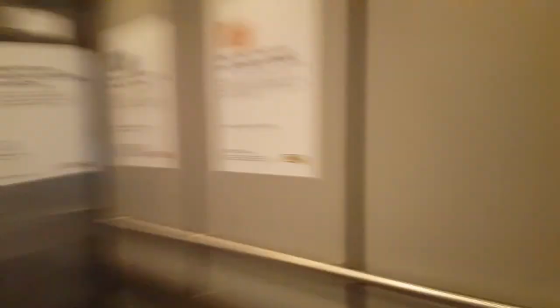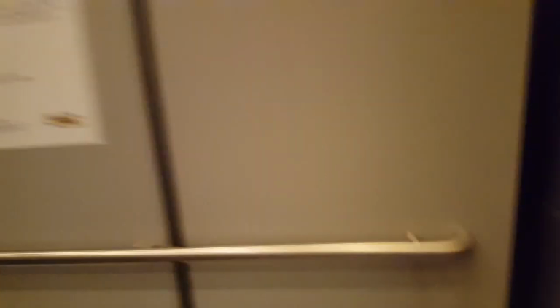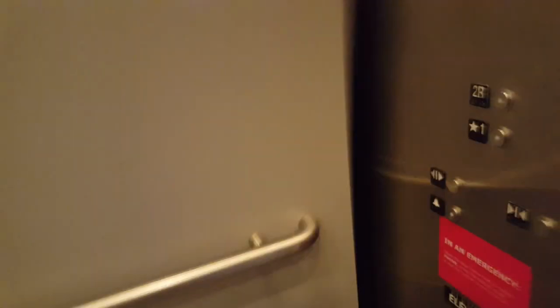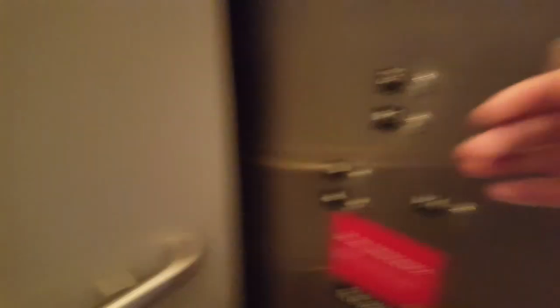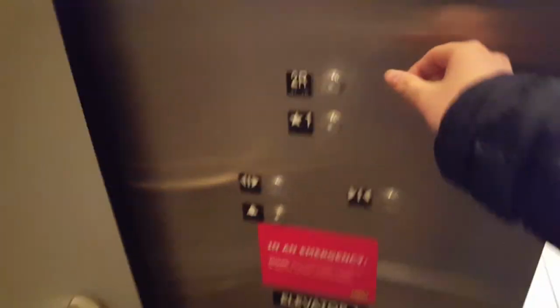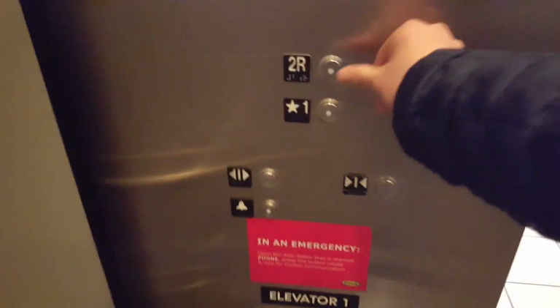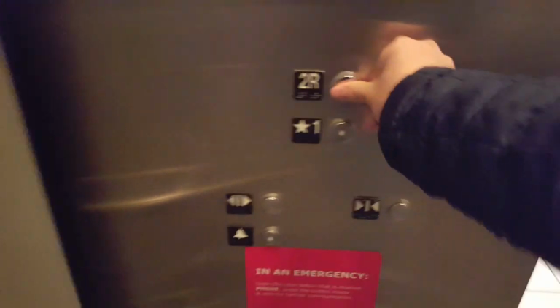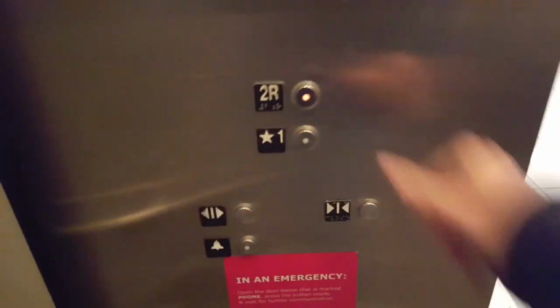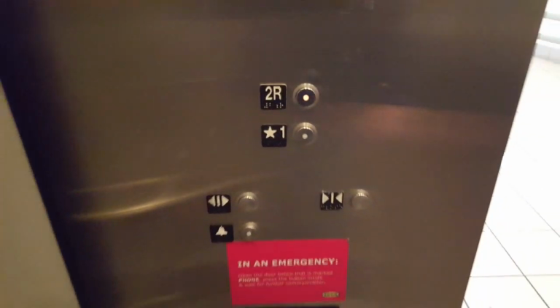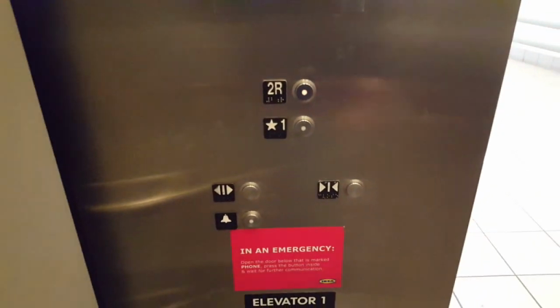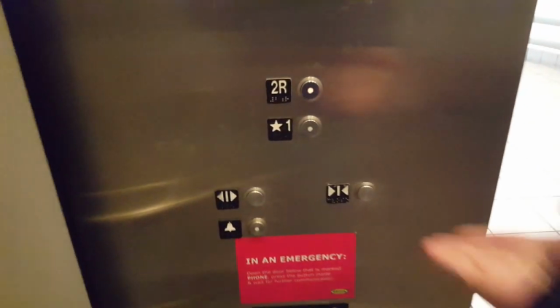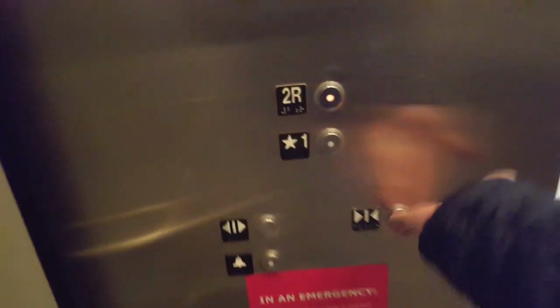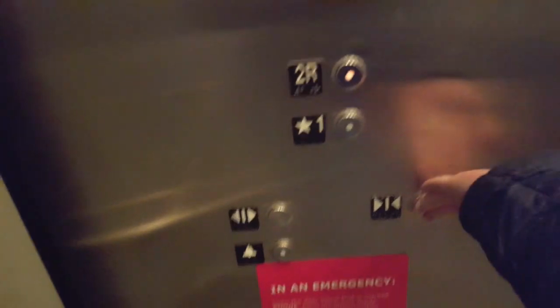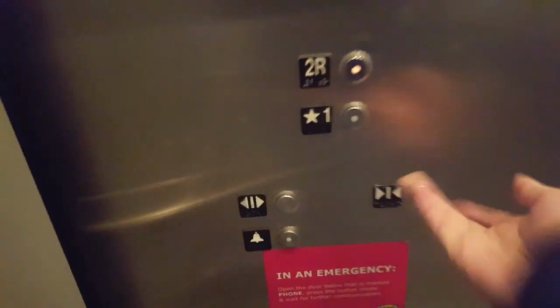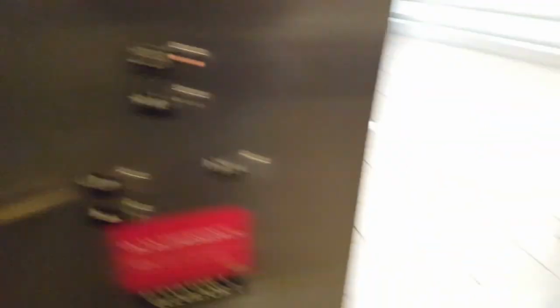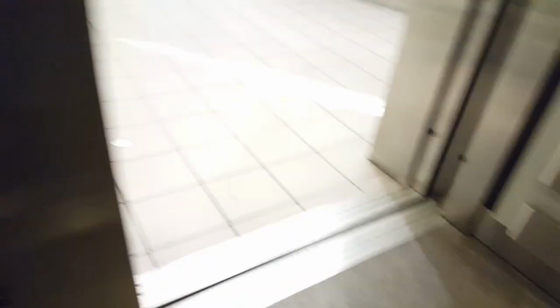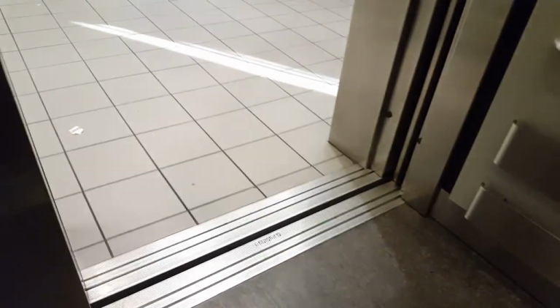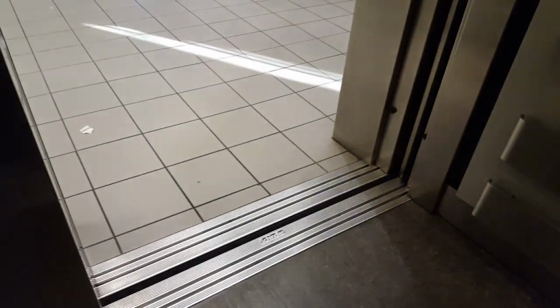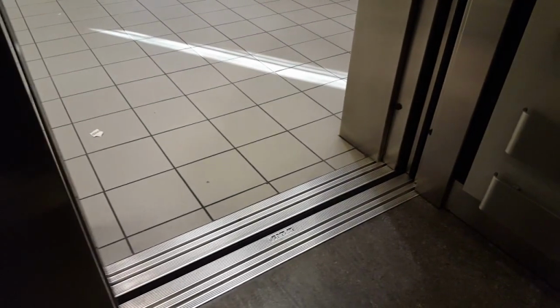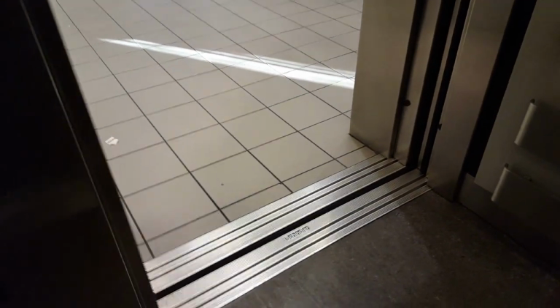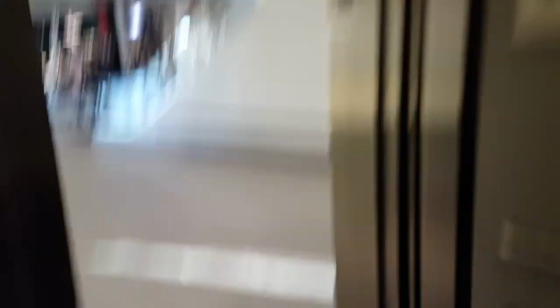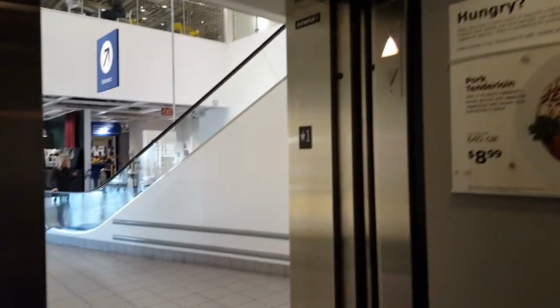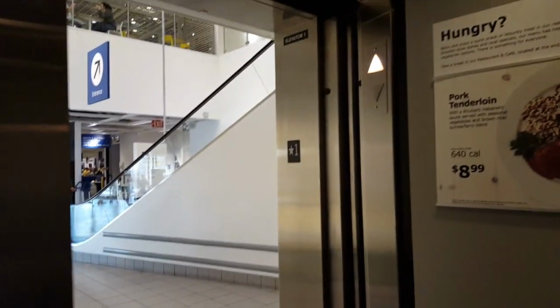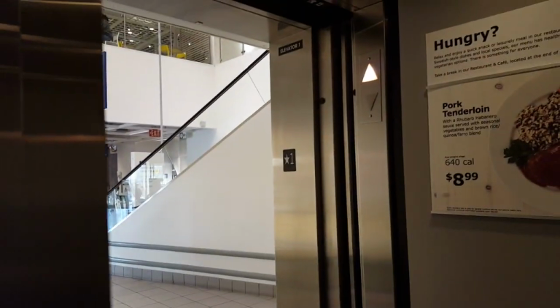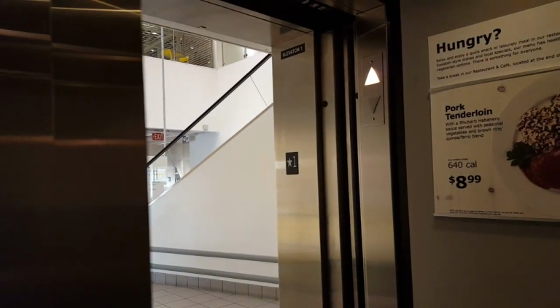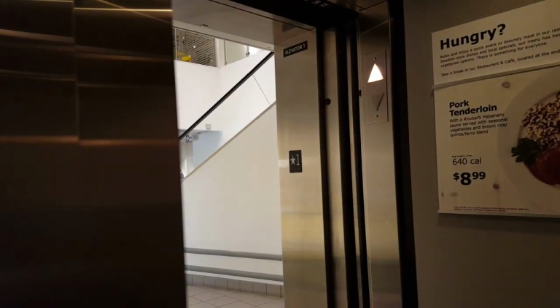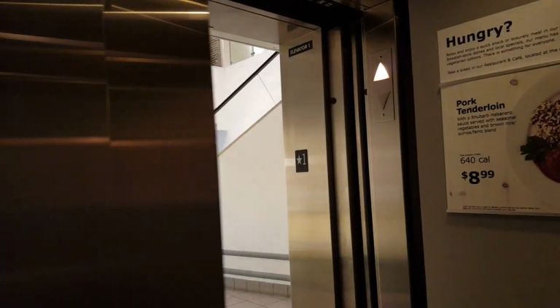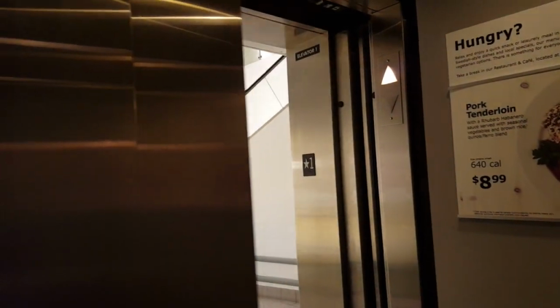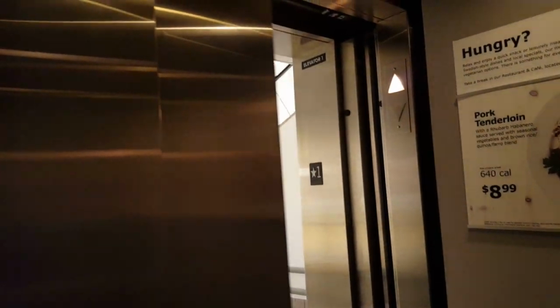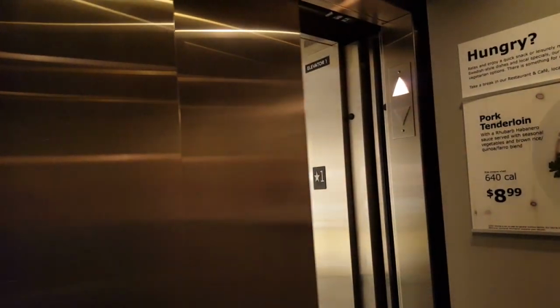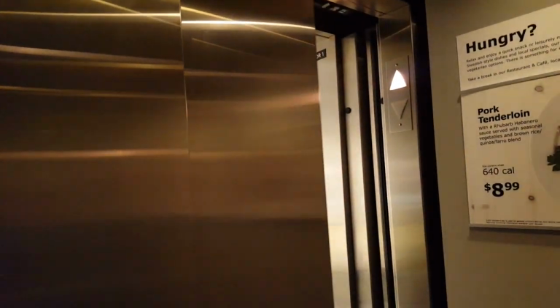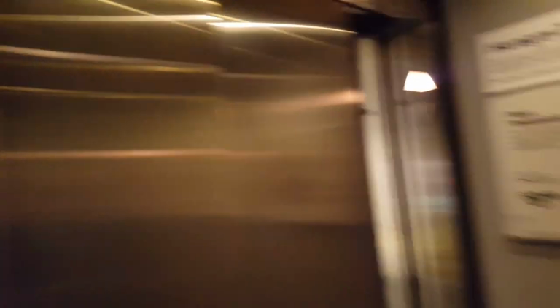This is the elevator at the IKEA store in Covina, California. We are on the Schindler Elevator.